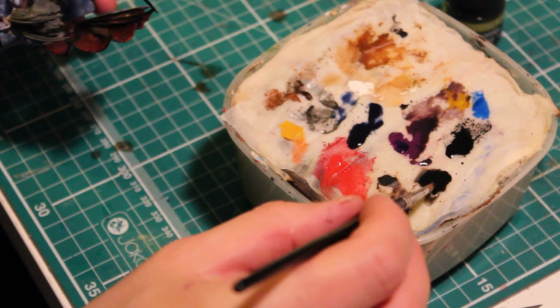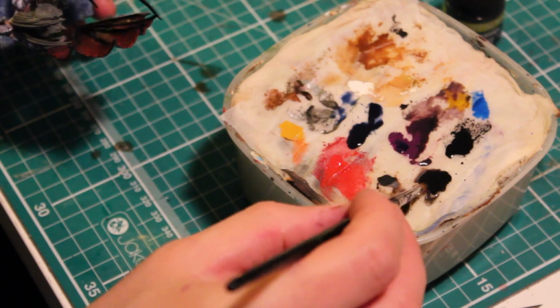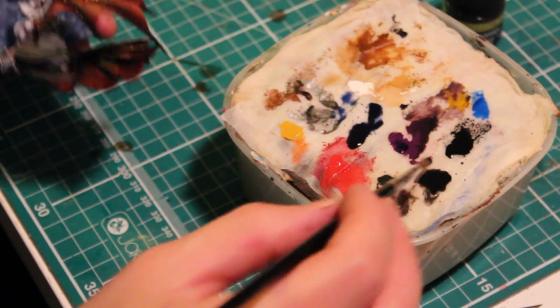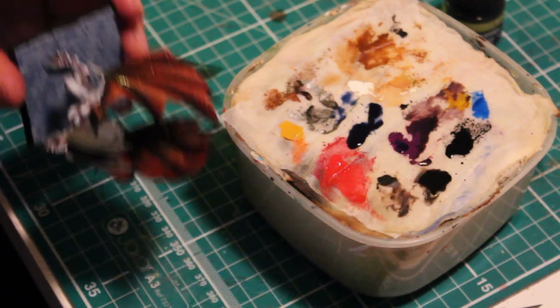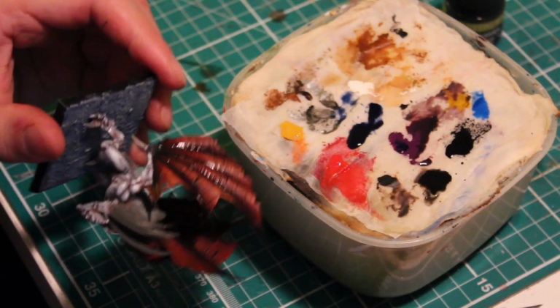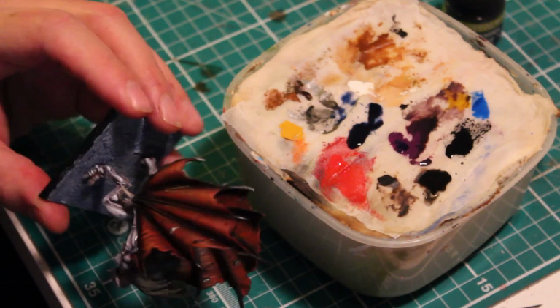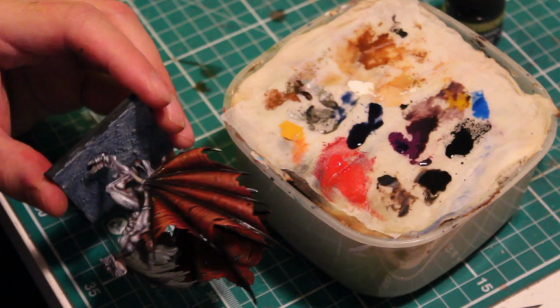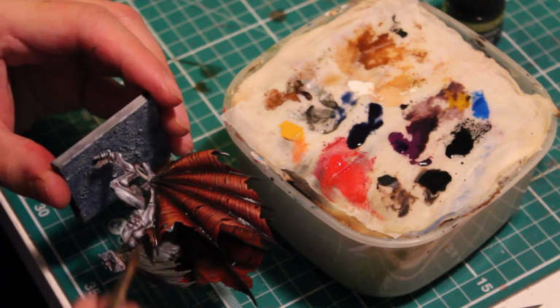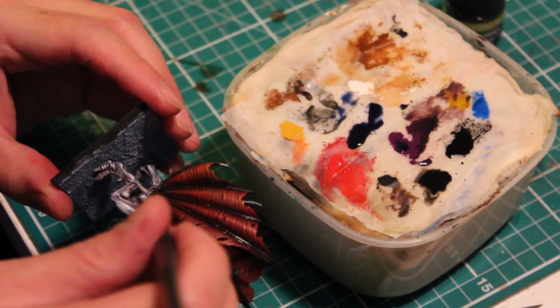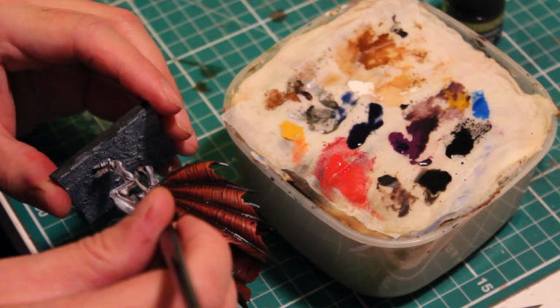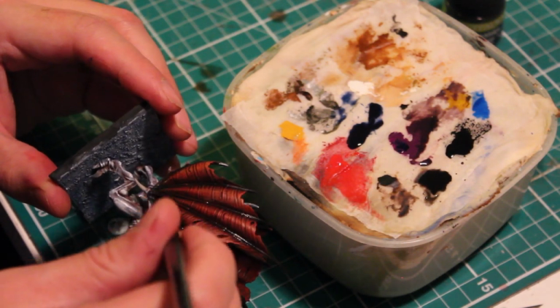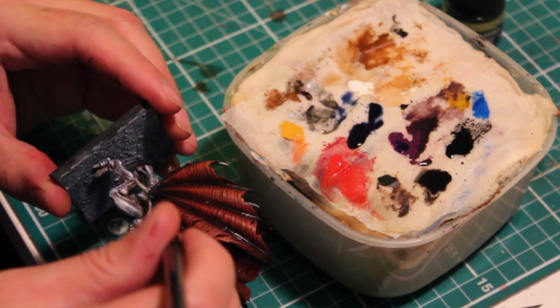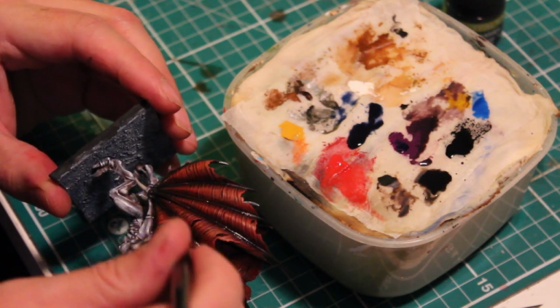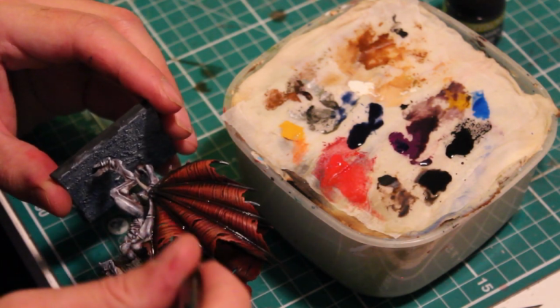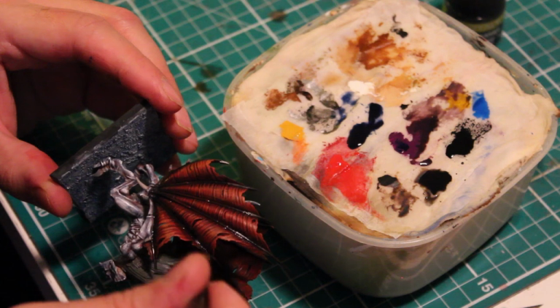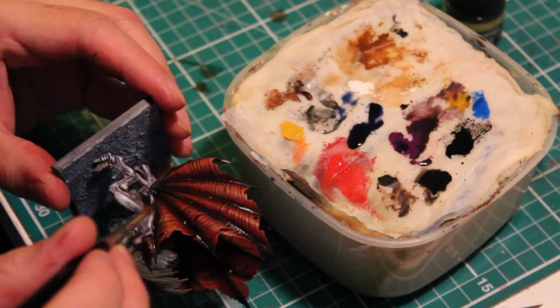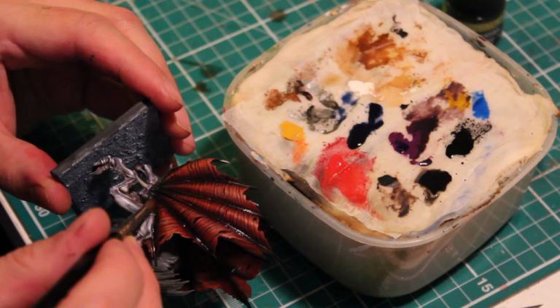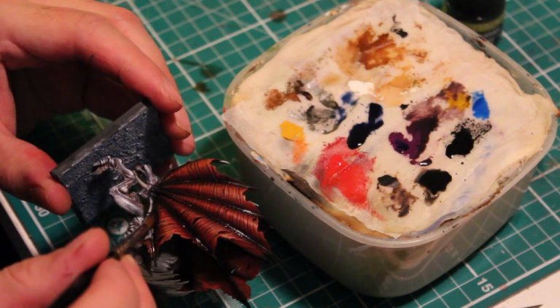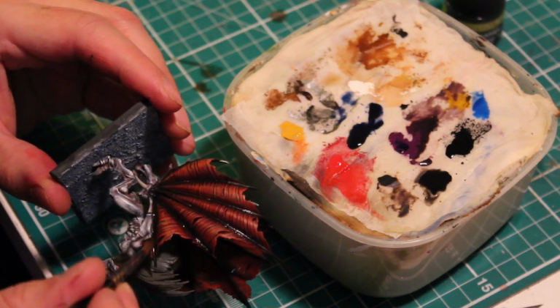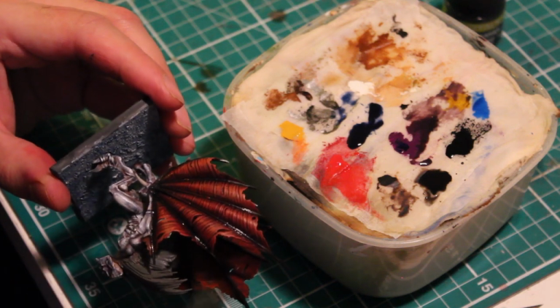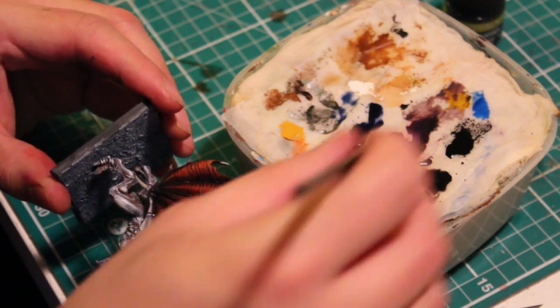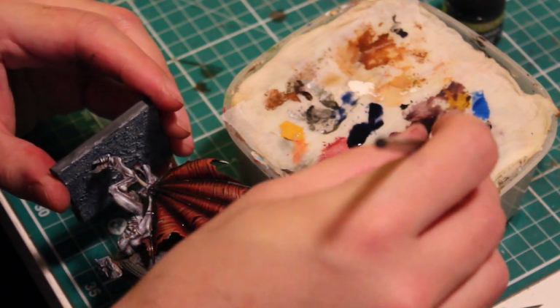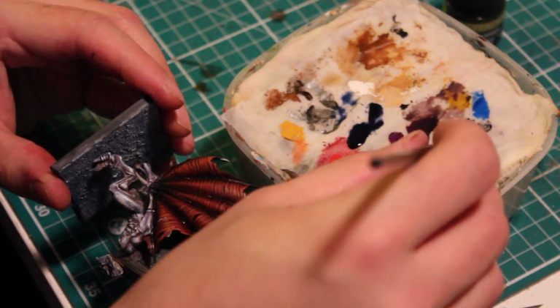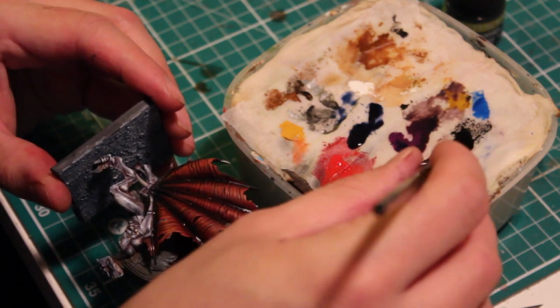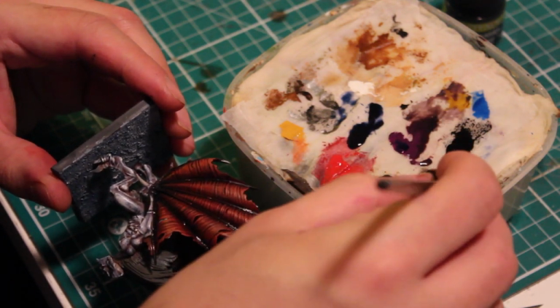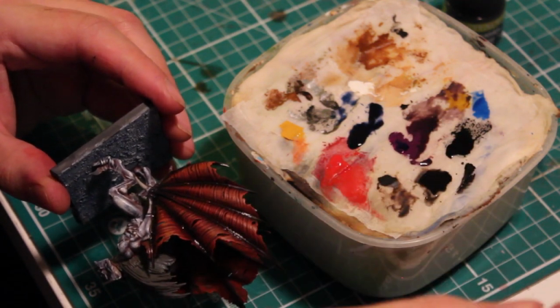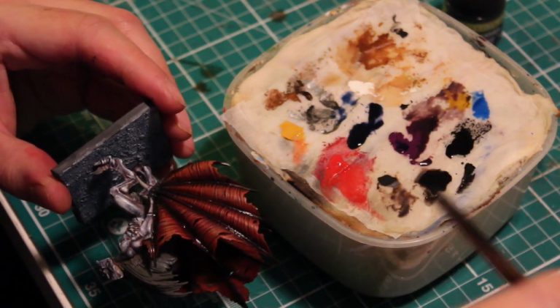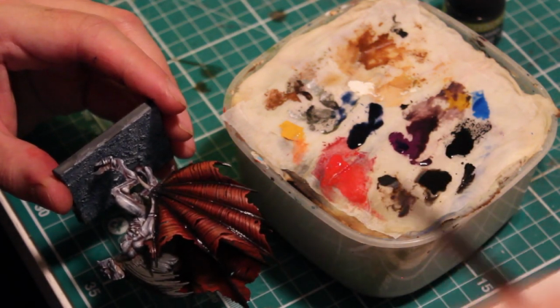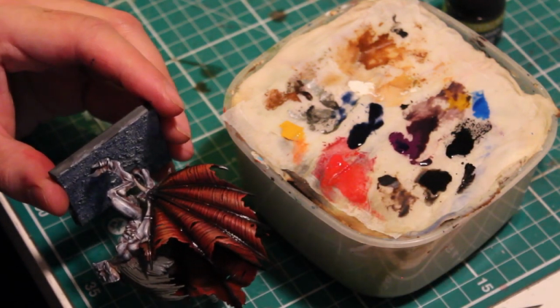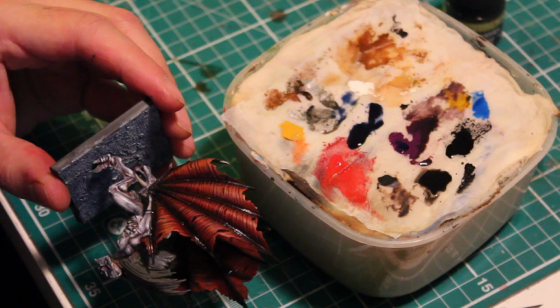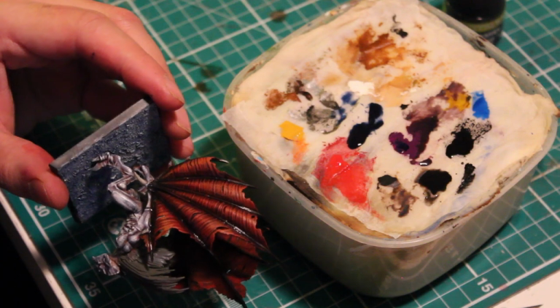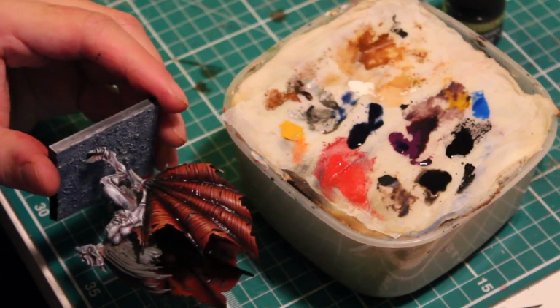For the third stage of washes, add a layer of Strong Tone but just in the areas where the wings are connecting with the bones, to add greater depth to the model.